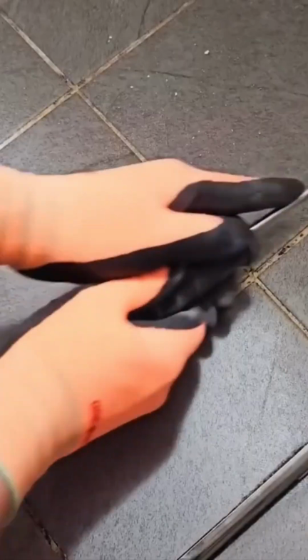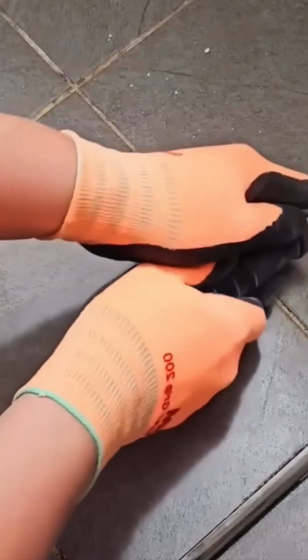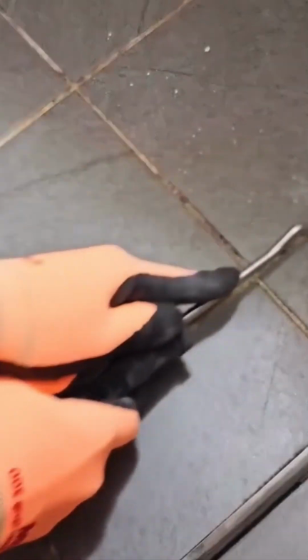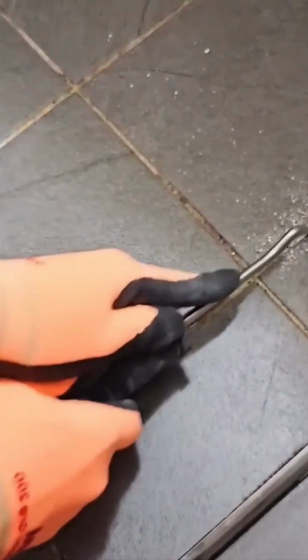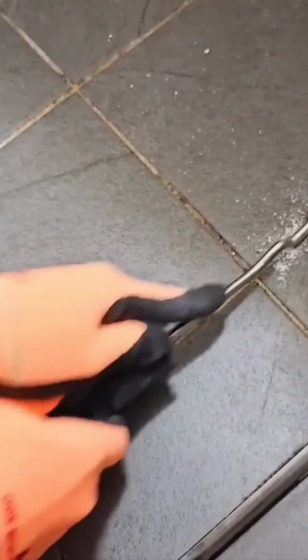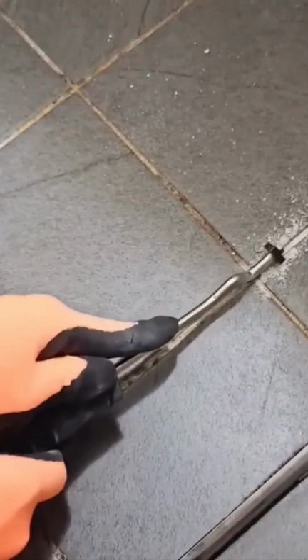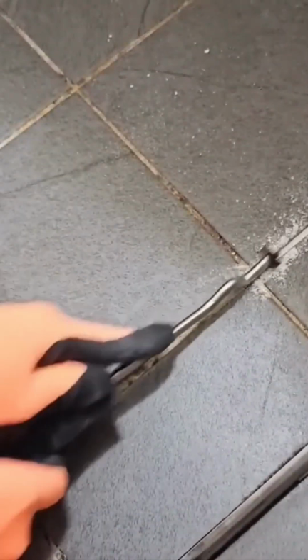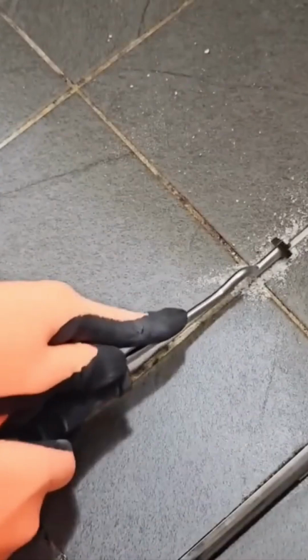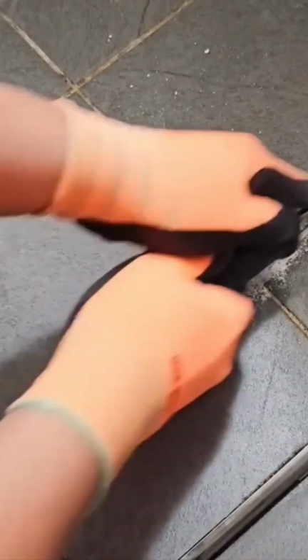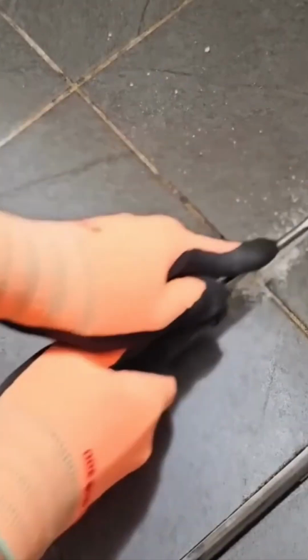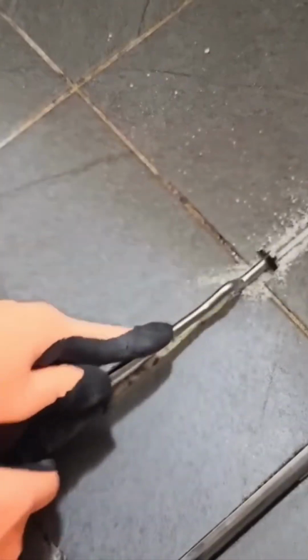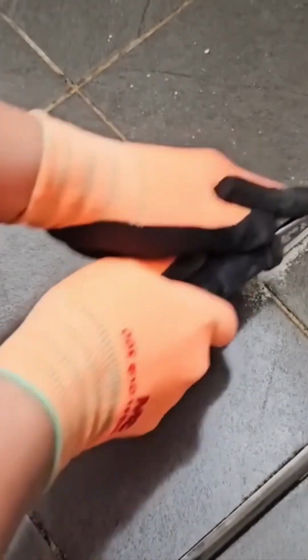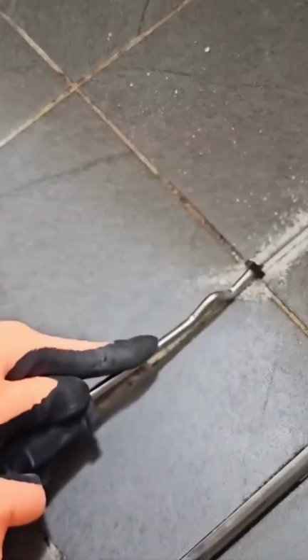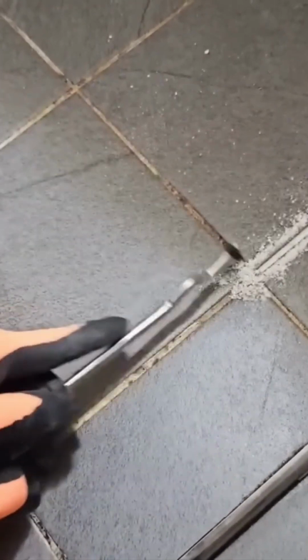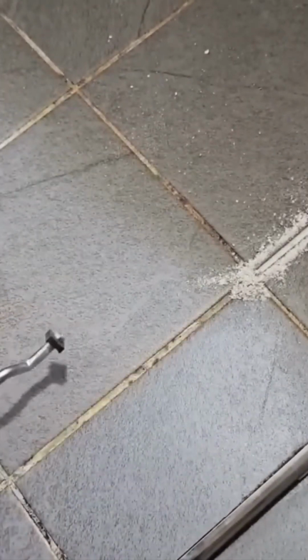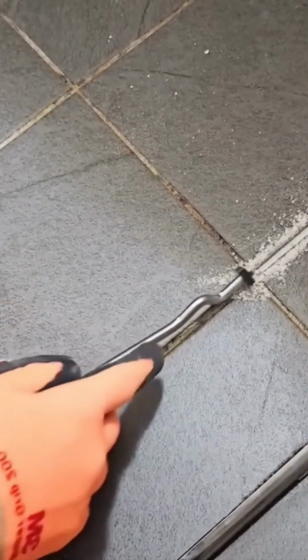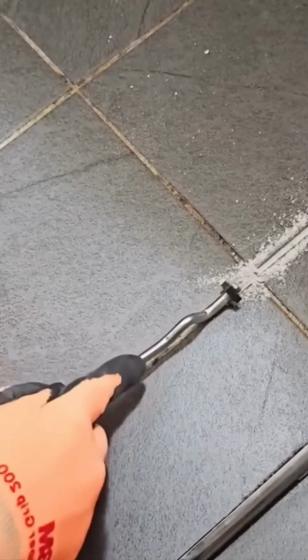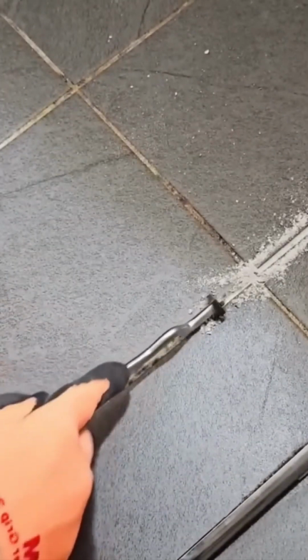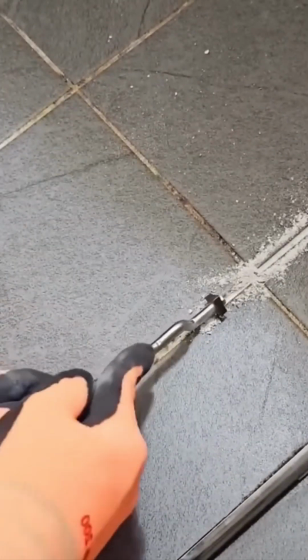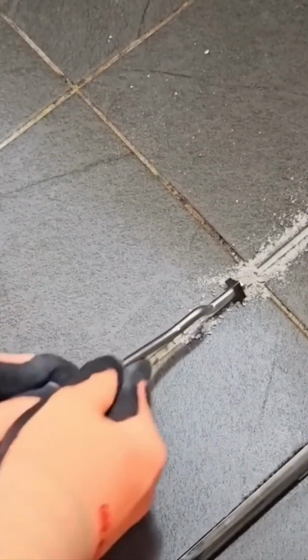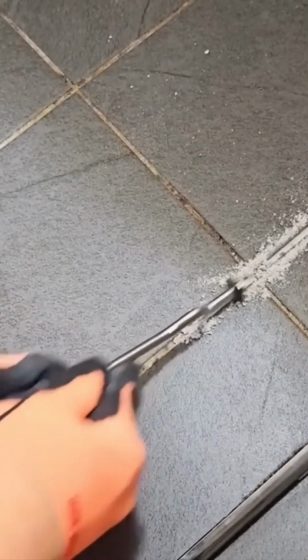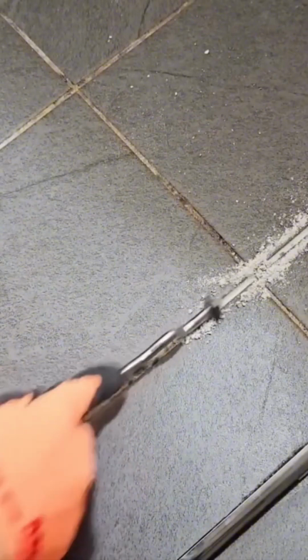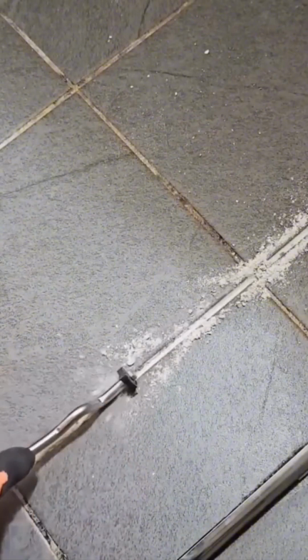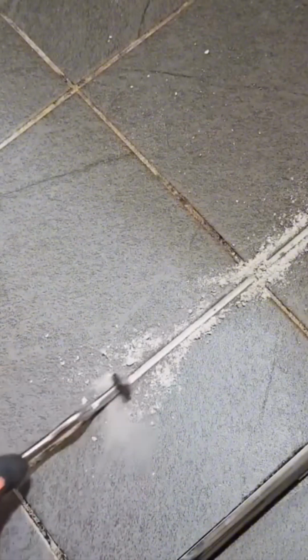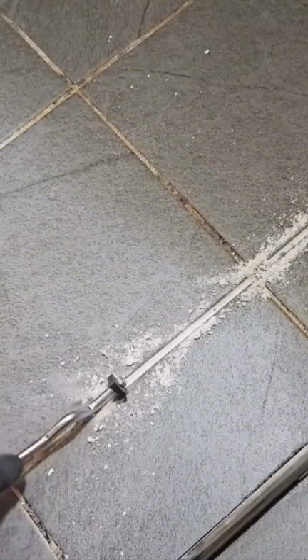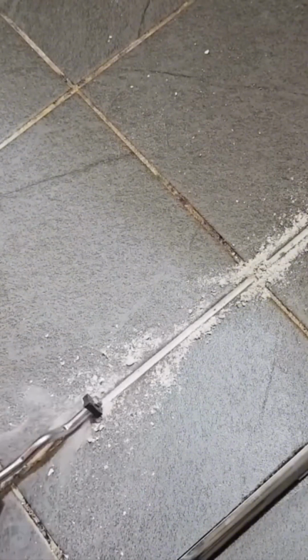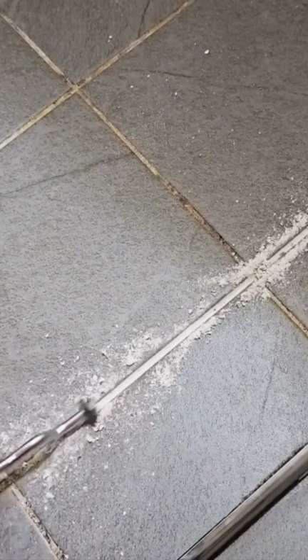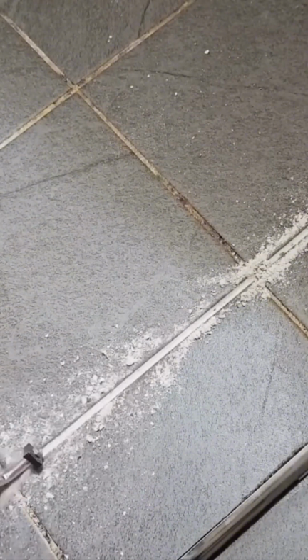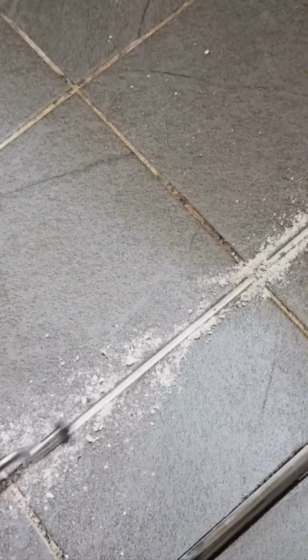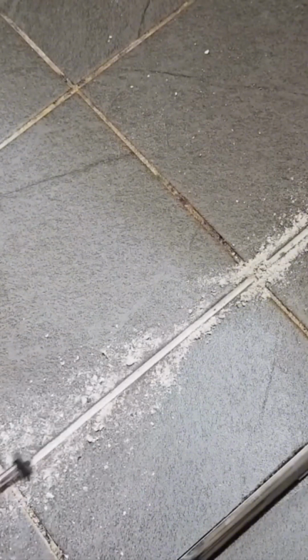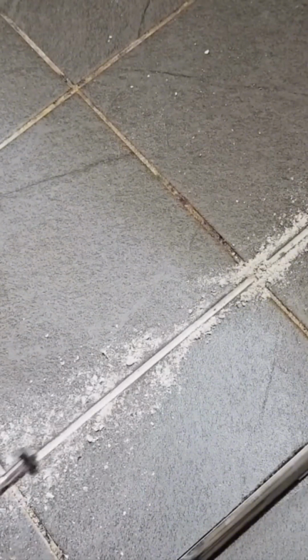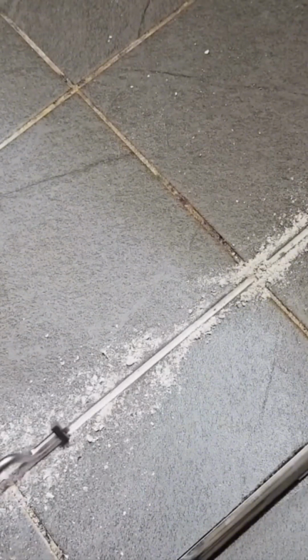The devil, as they say, is in the details. Cleaning the grout lines is a tedious, painstaking job, but it's what makes the final floor pop. It's the difference between a good job and a great one.